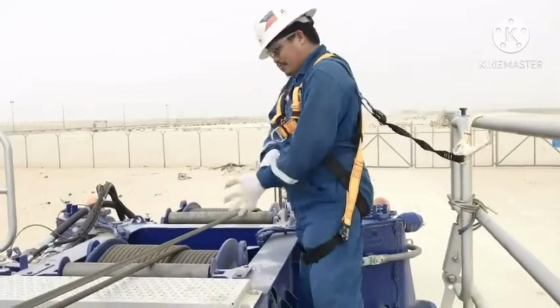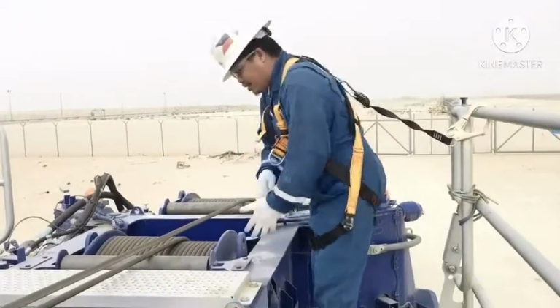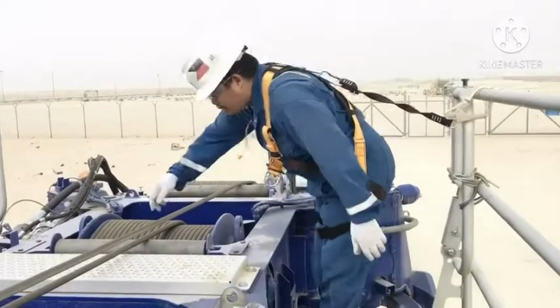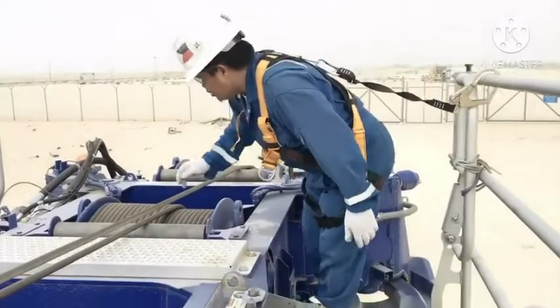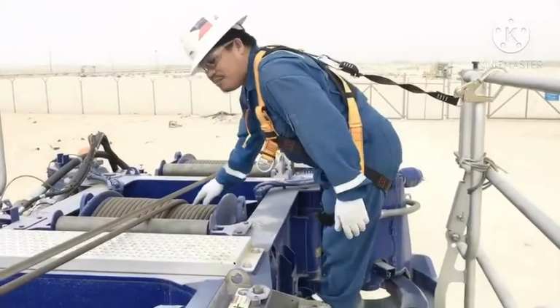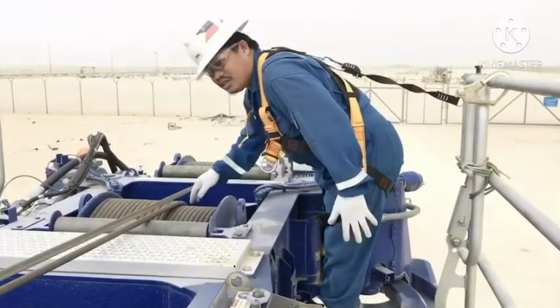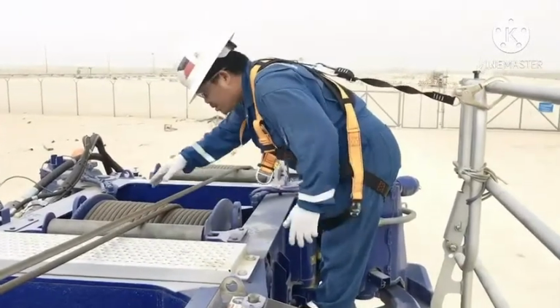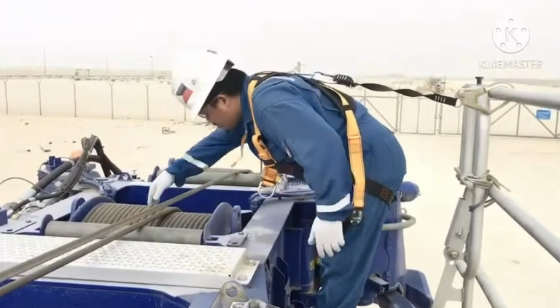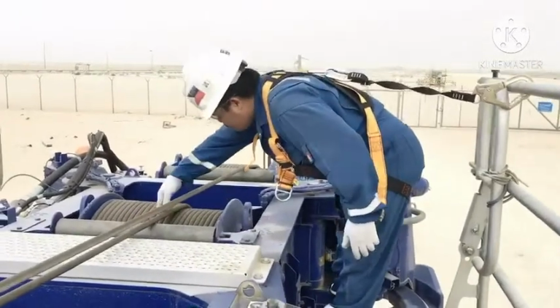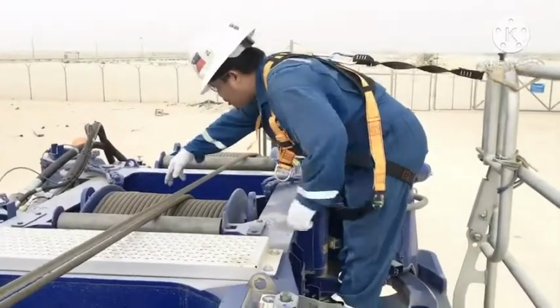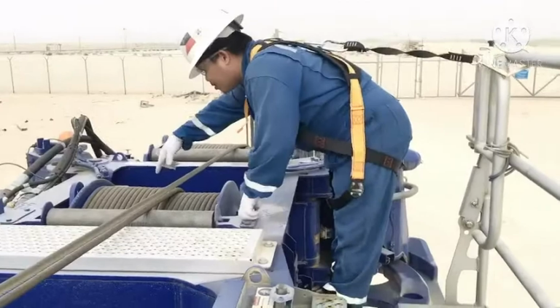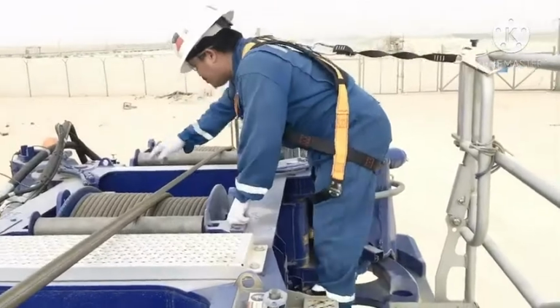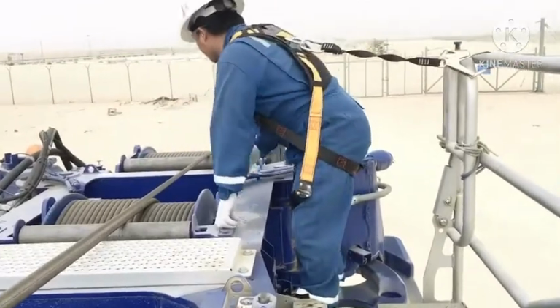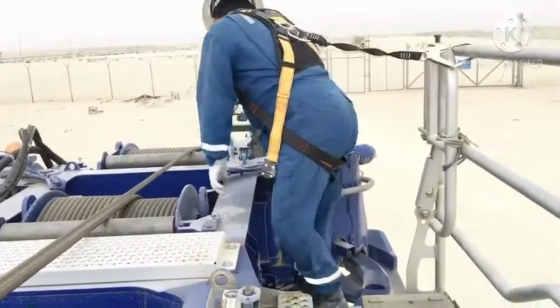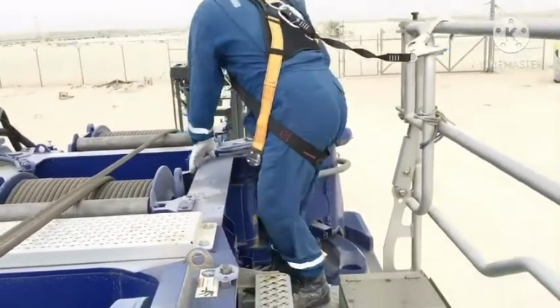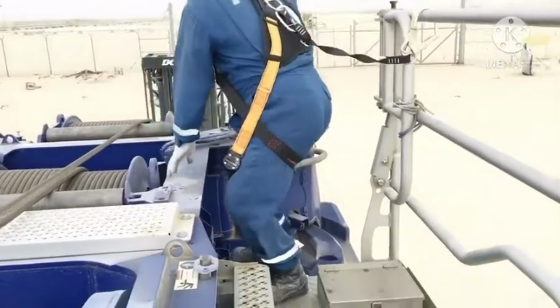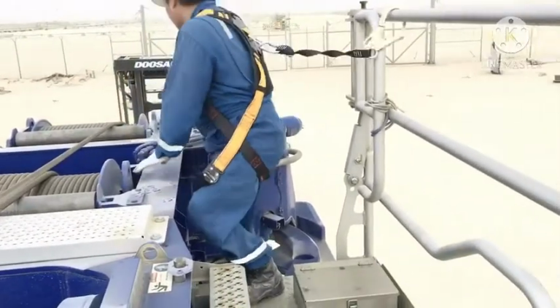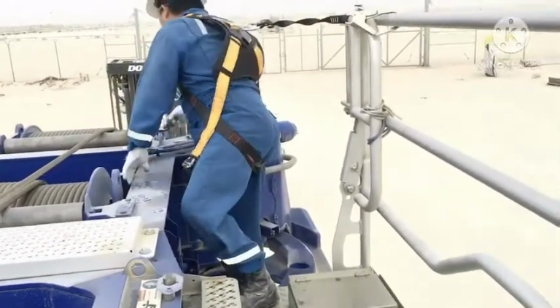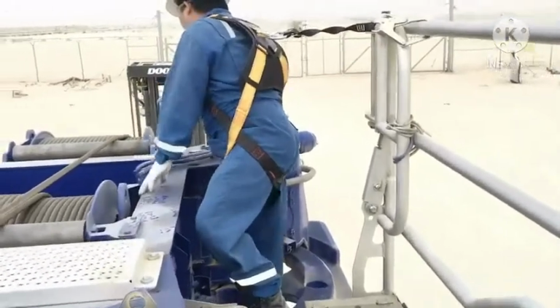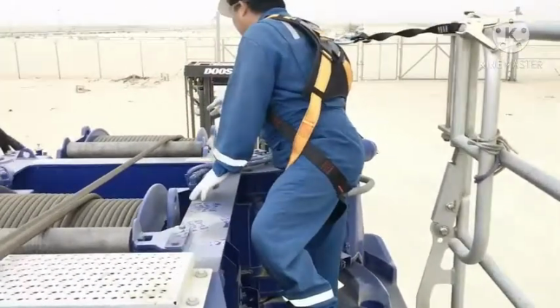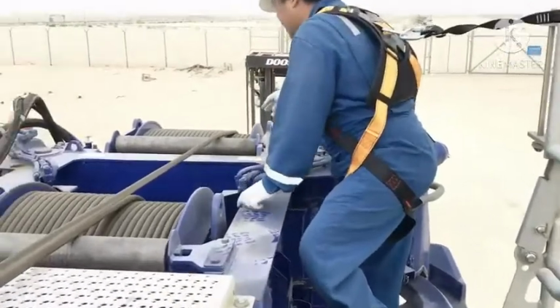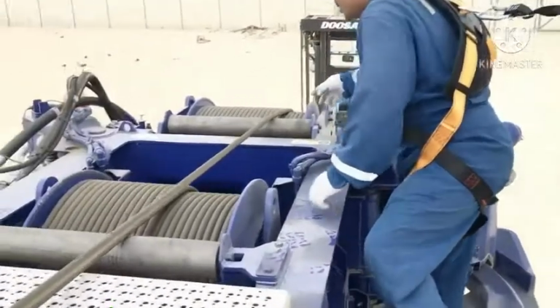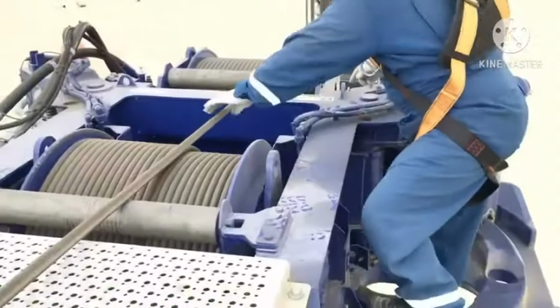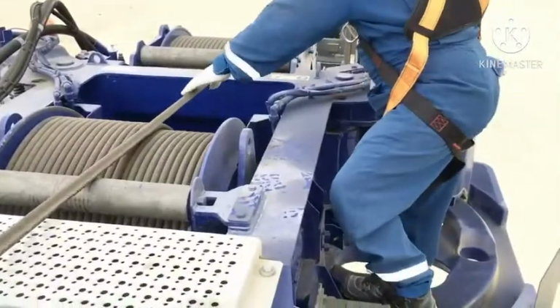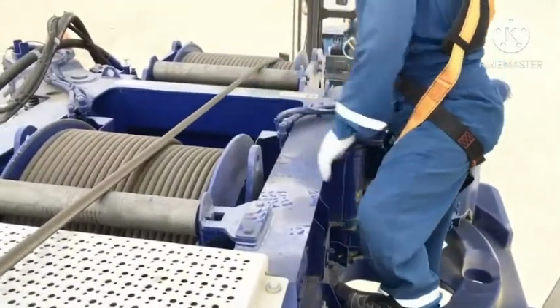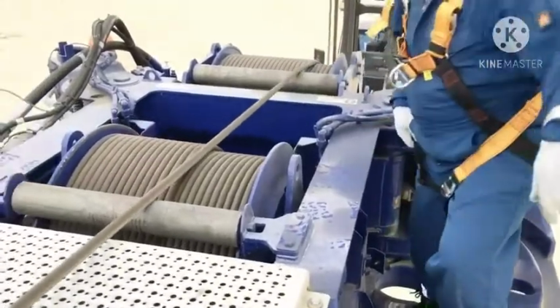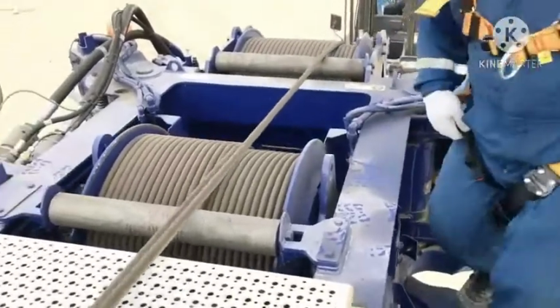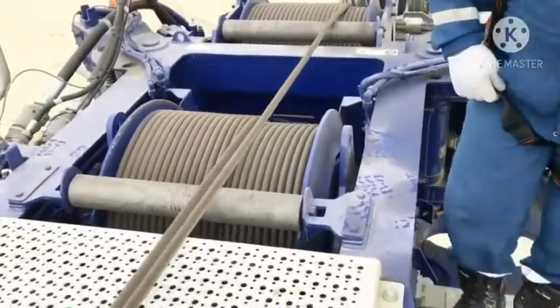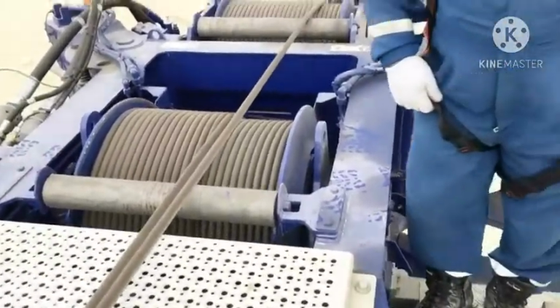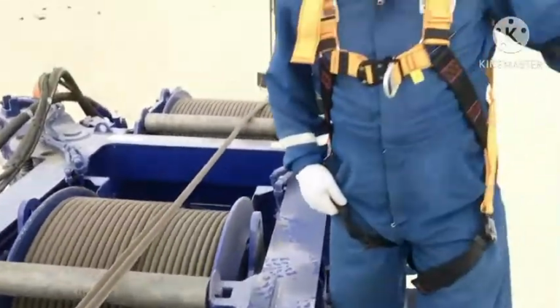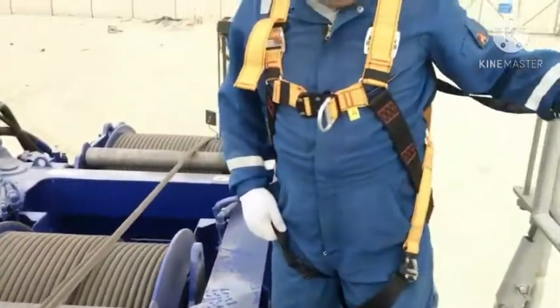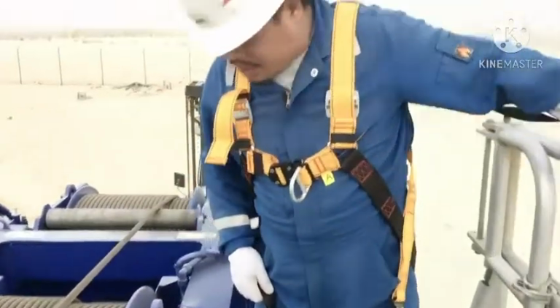This is the main hoist wire. Good for line. This is auxiliary — auxiliary hoist drum.